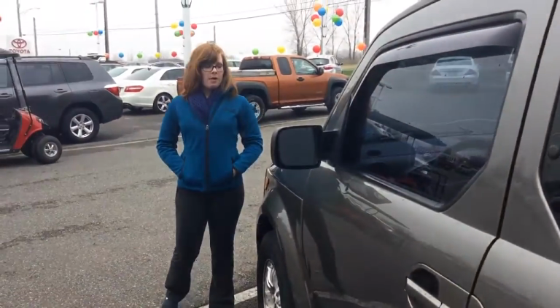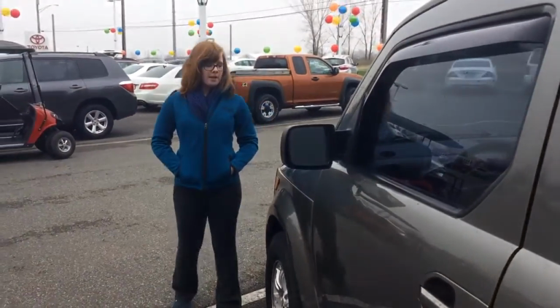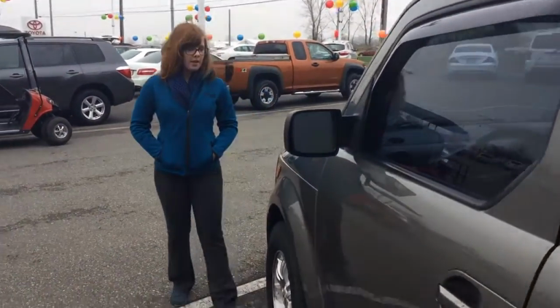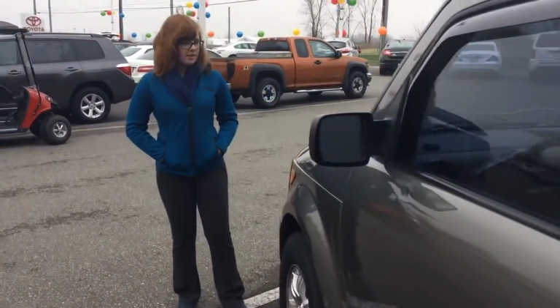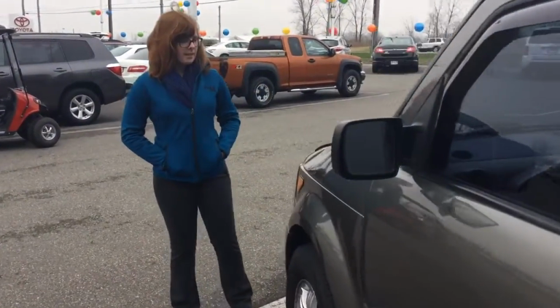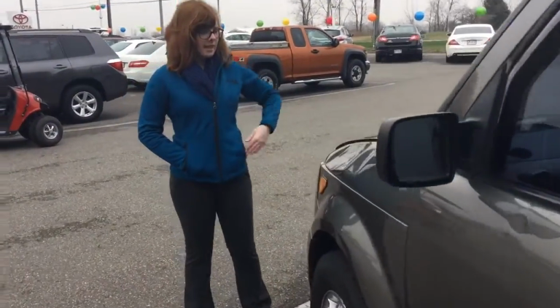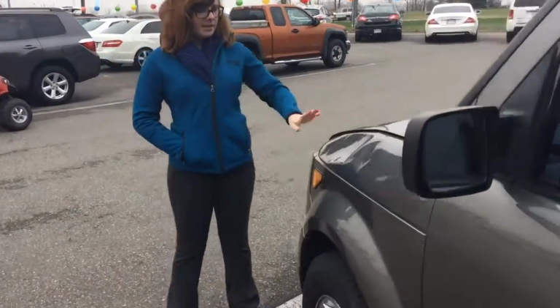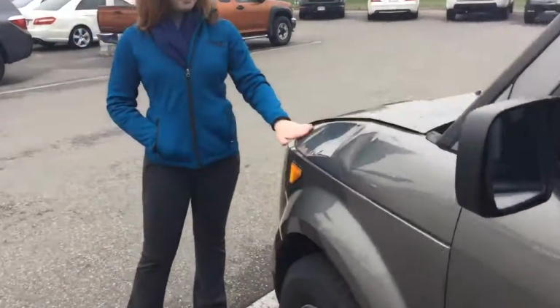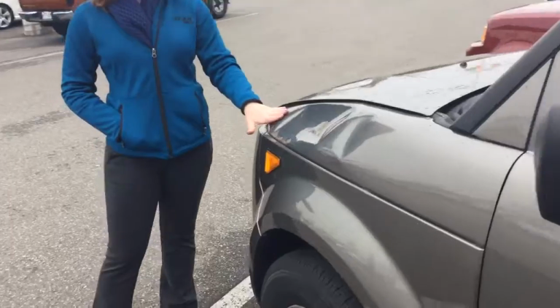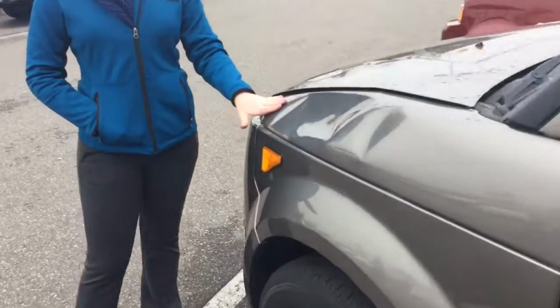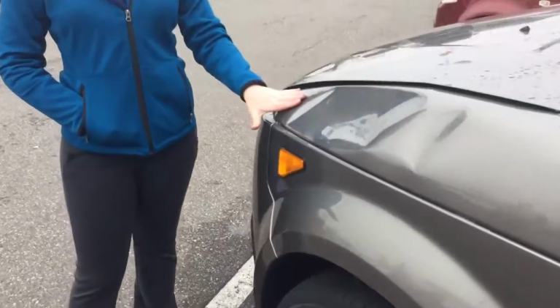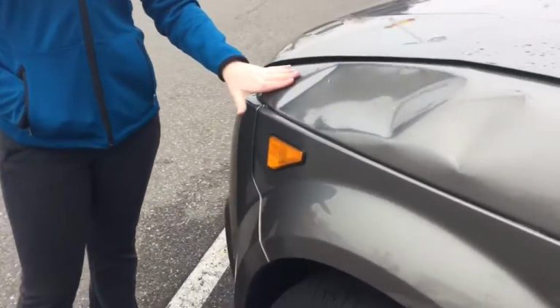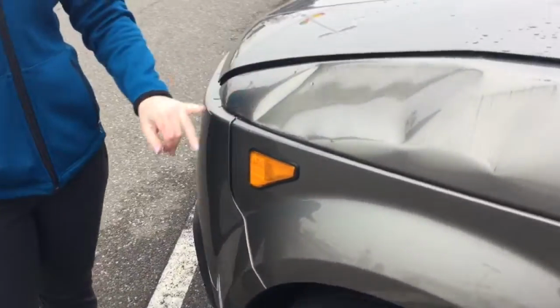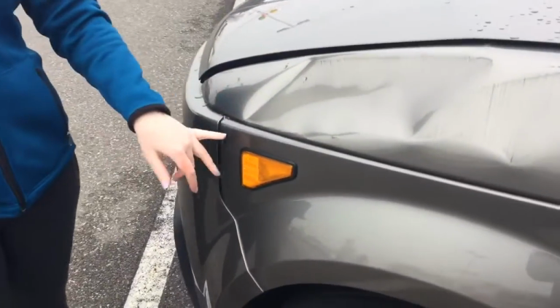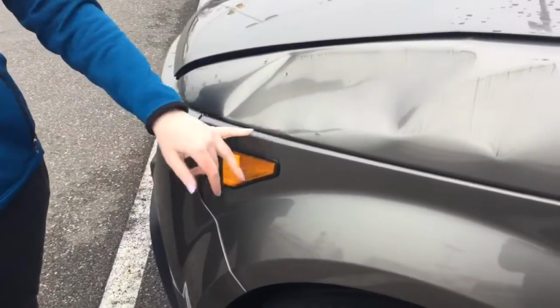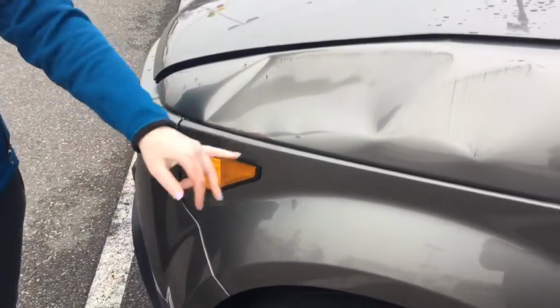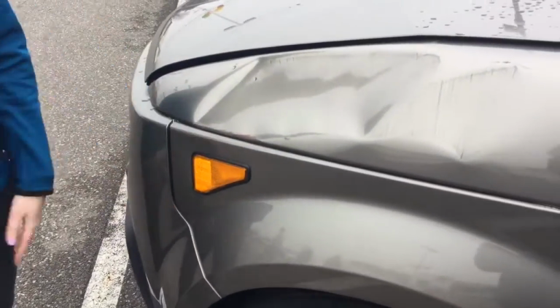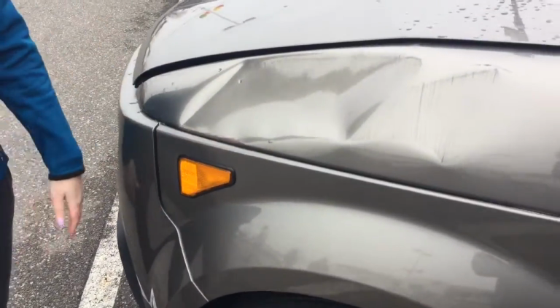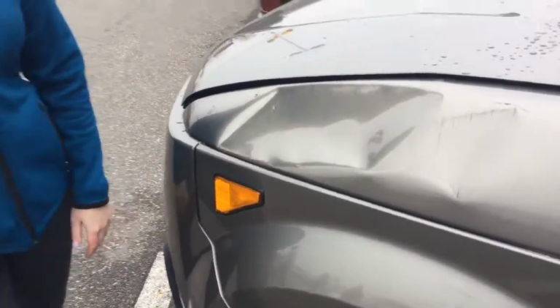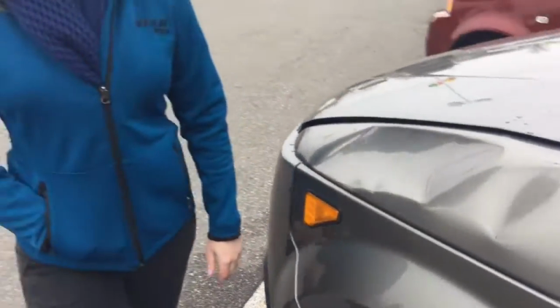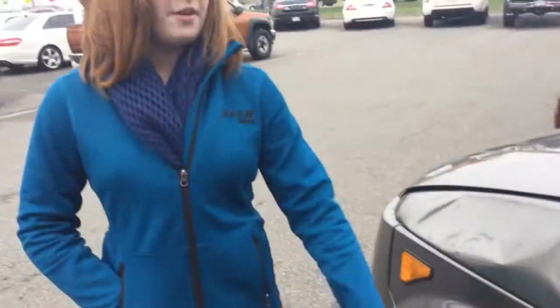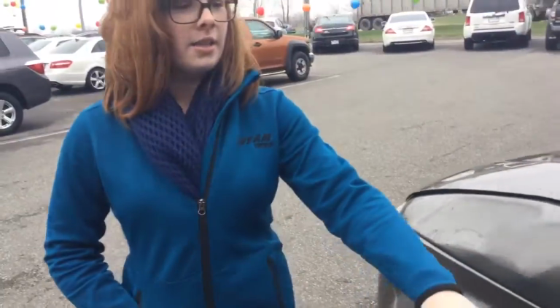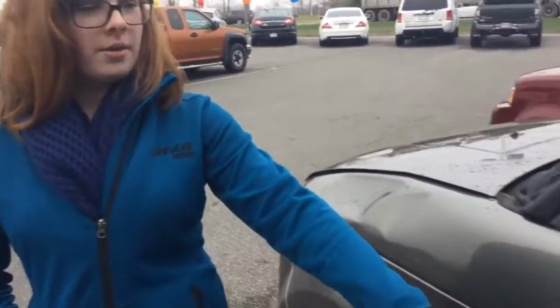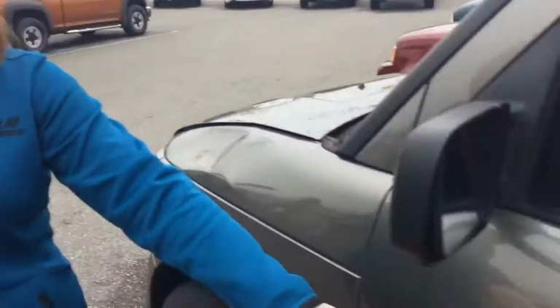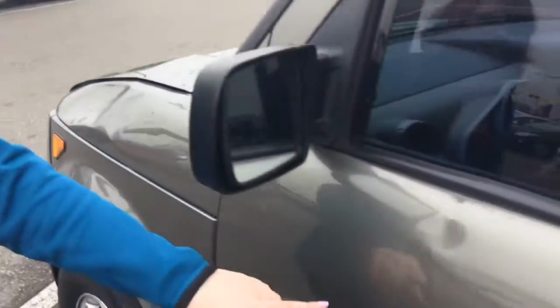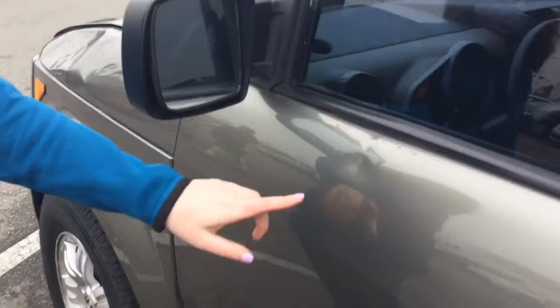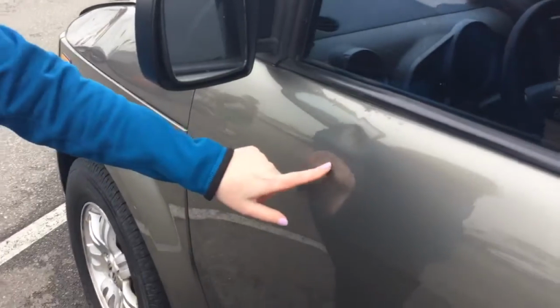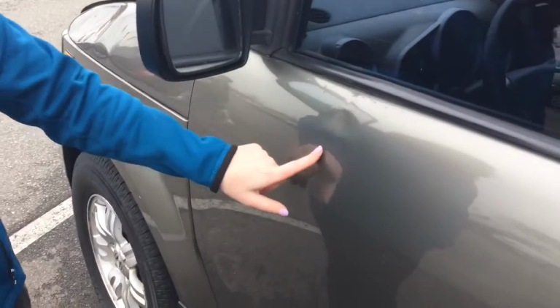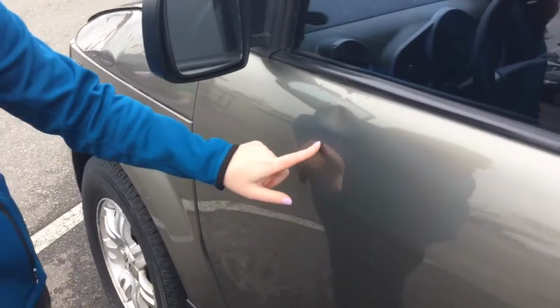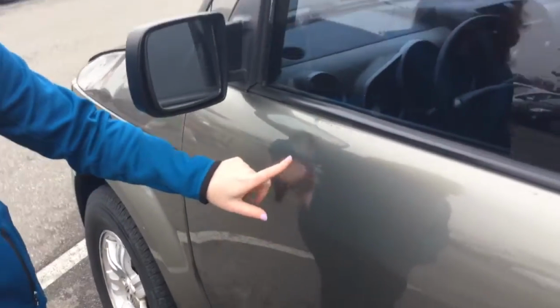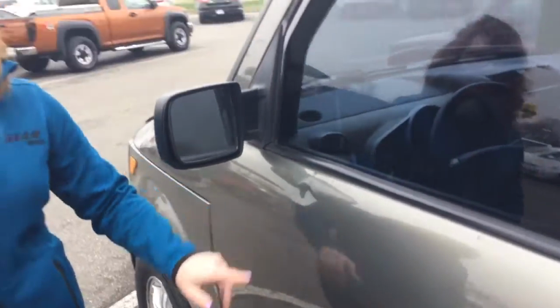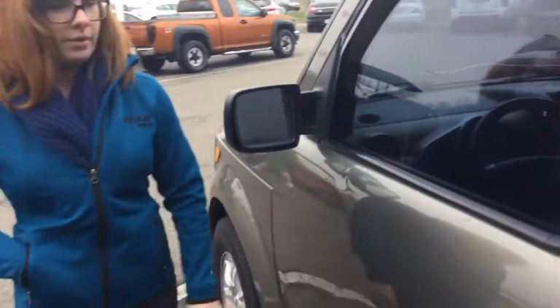Up front here, there is a big dent, as well as some rust. There is also a smaller dent right here by the door, or up by the window there.